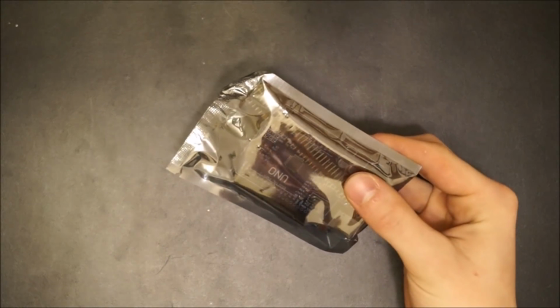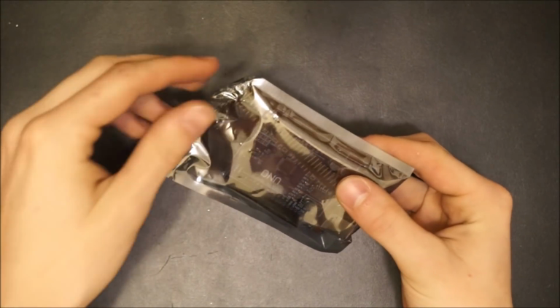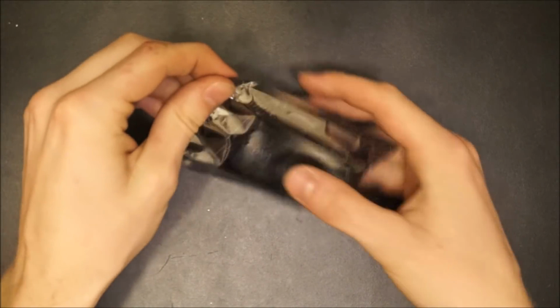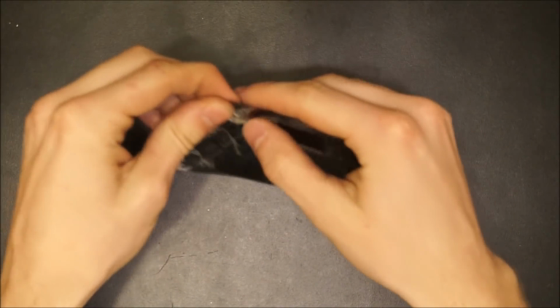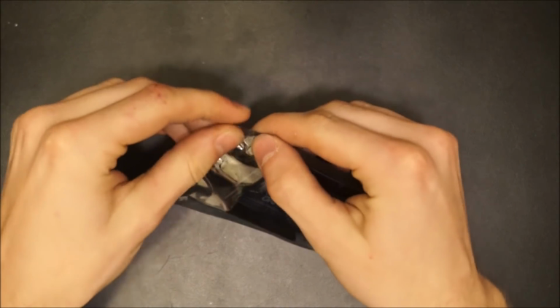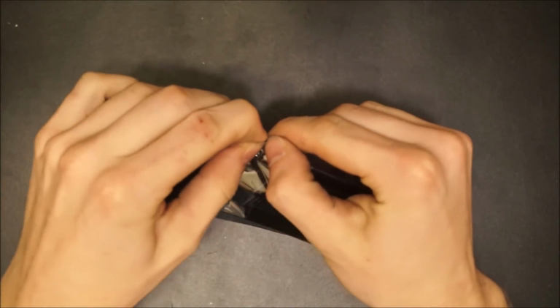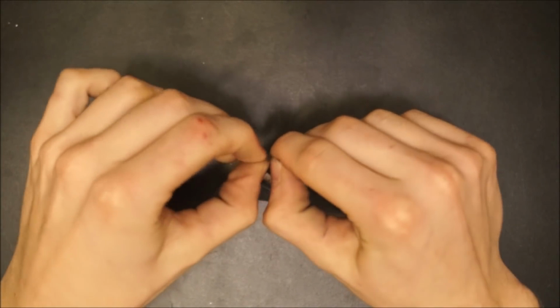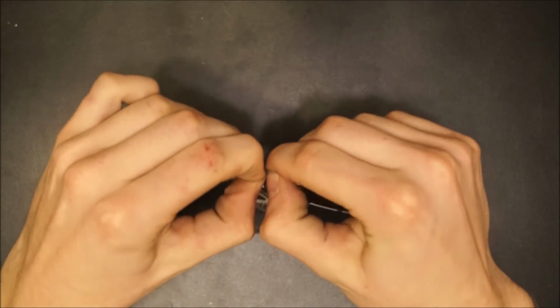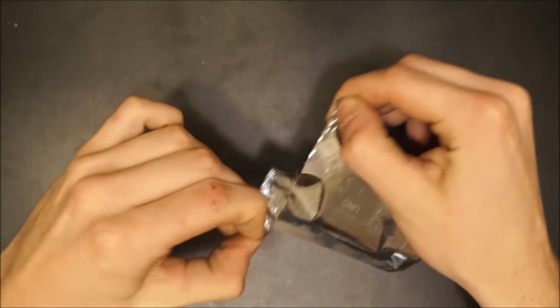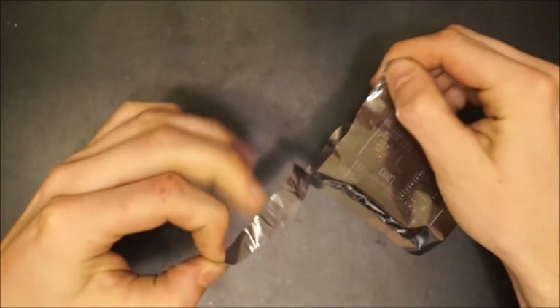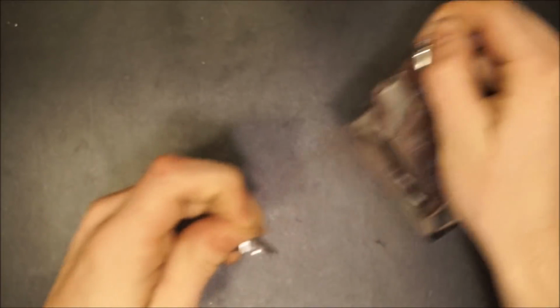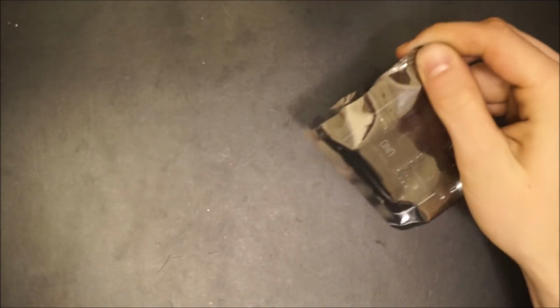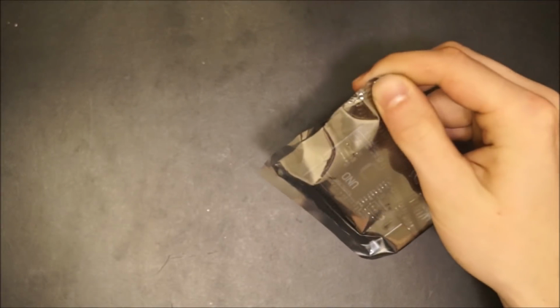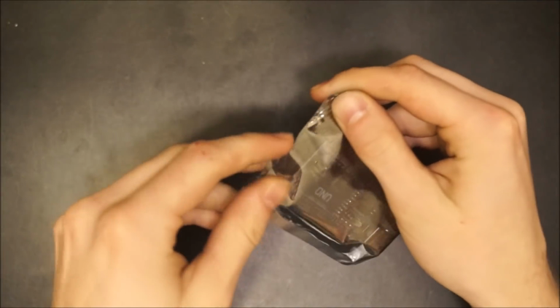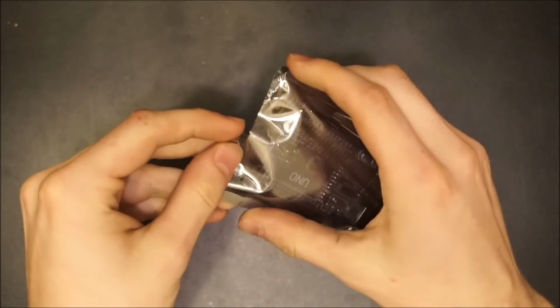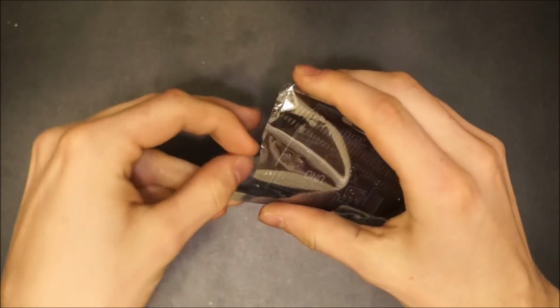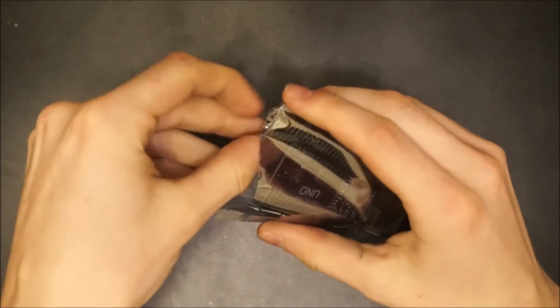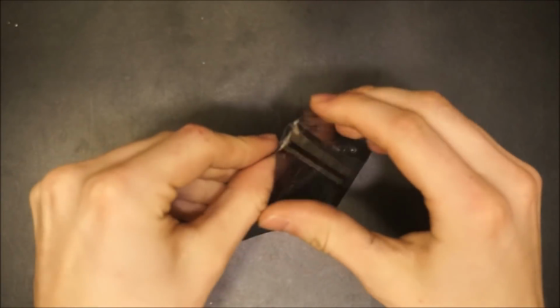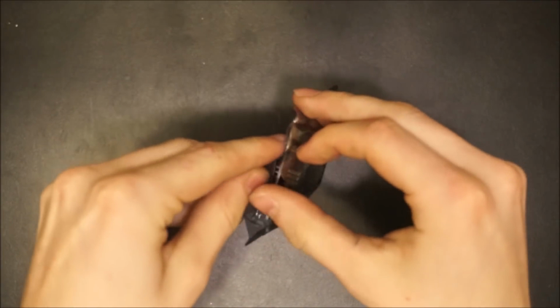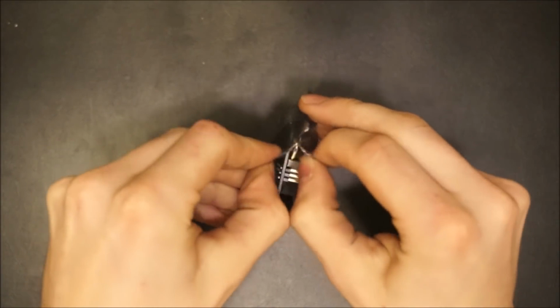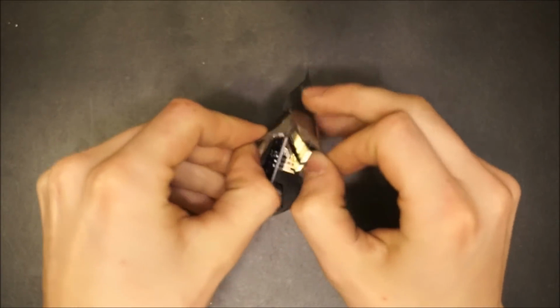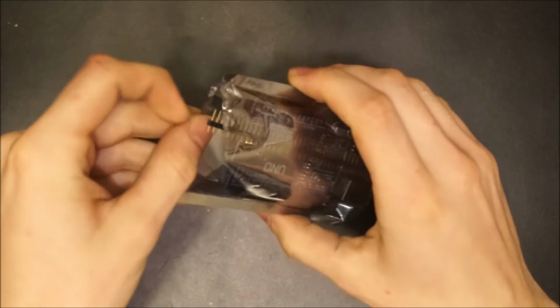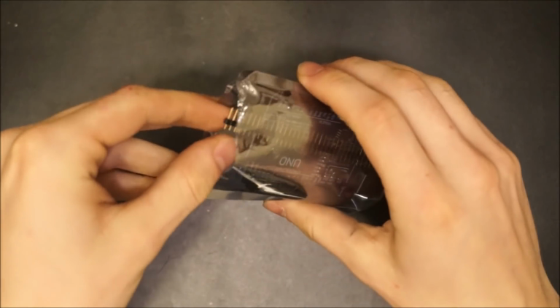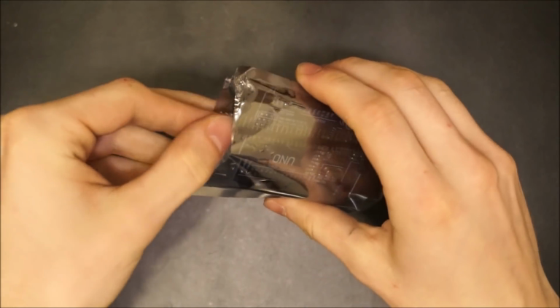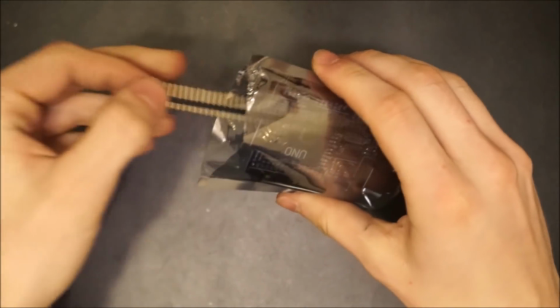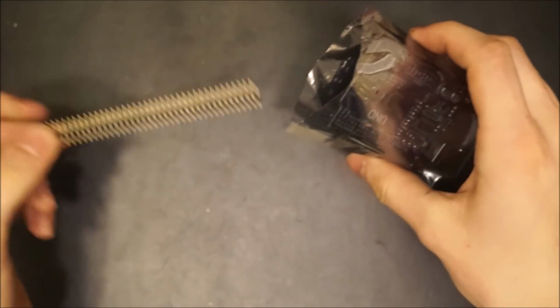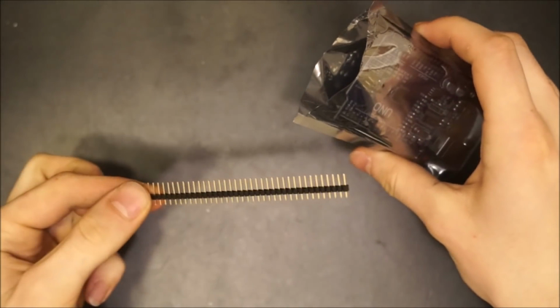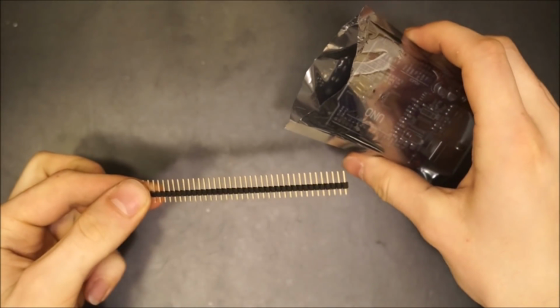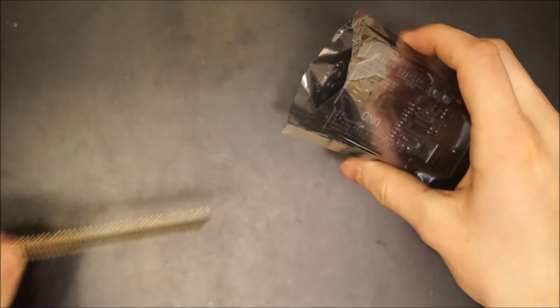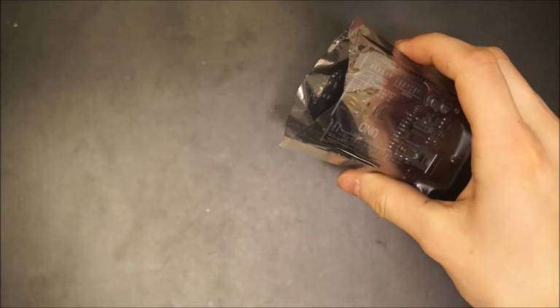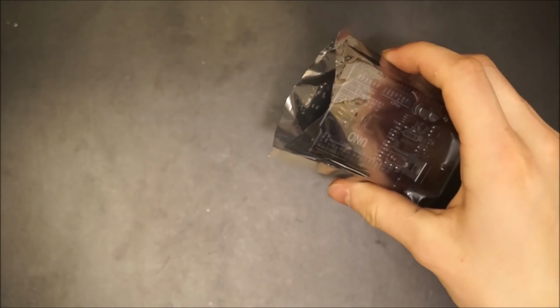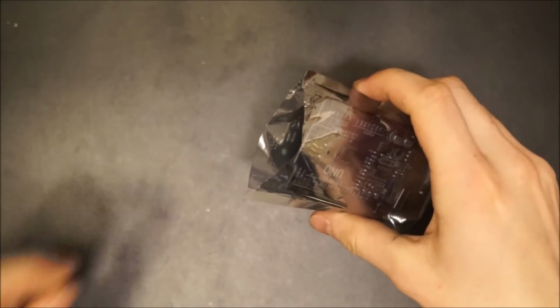Start by opening the bag for the Arduino Uno. This bag will contain spare pins which are not needed to setup the MIL-1, so set them aside.